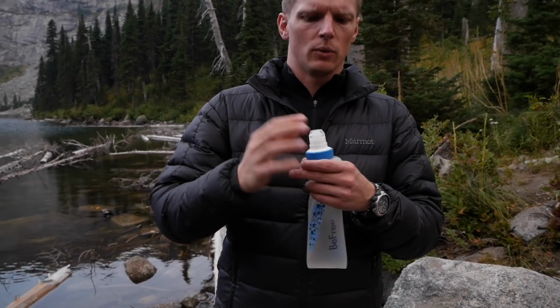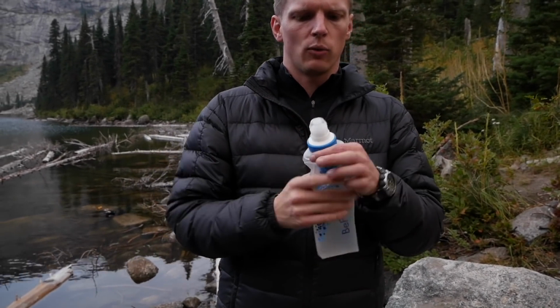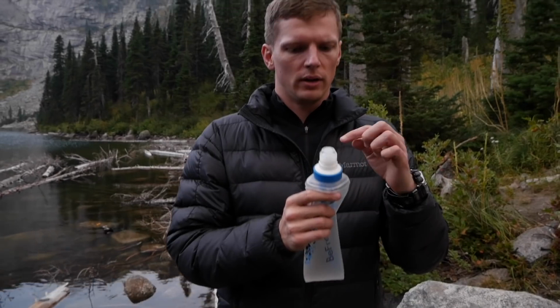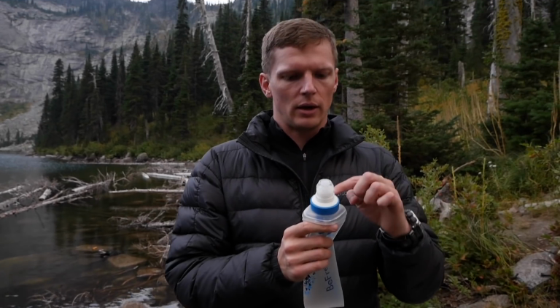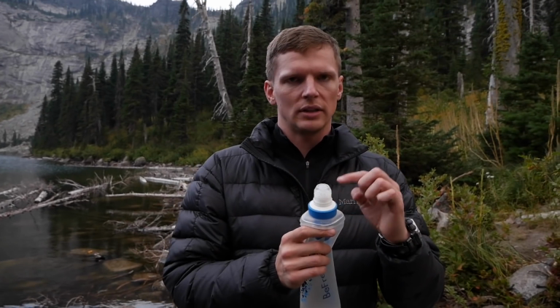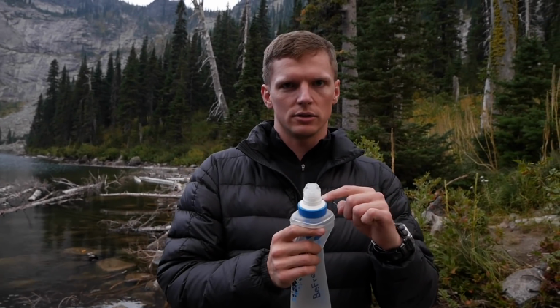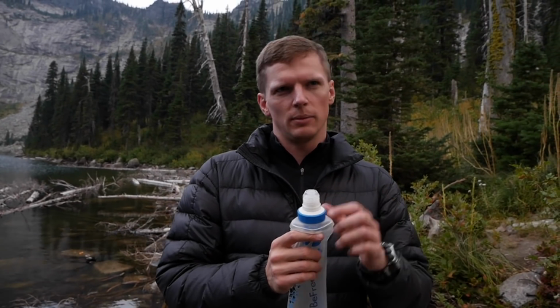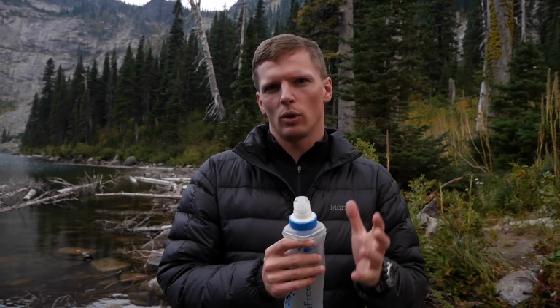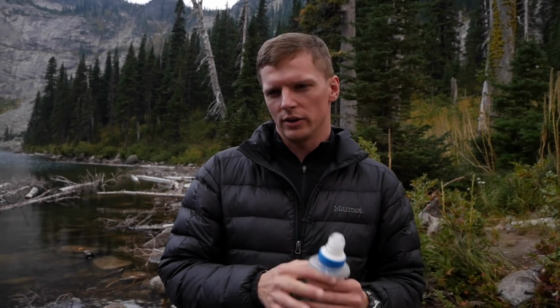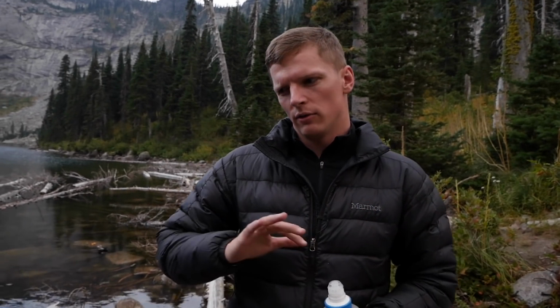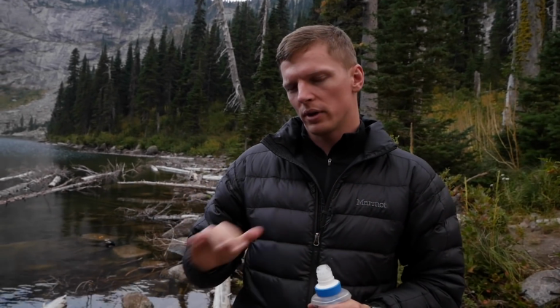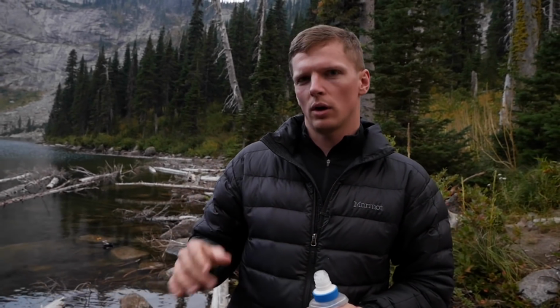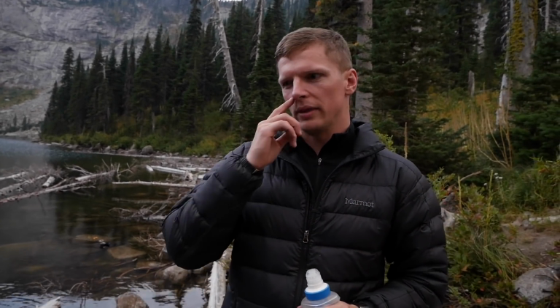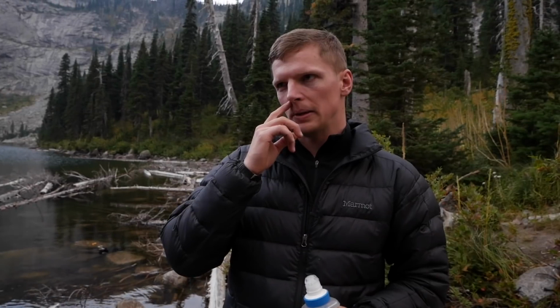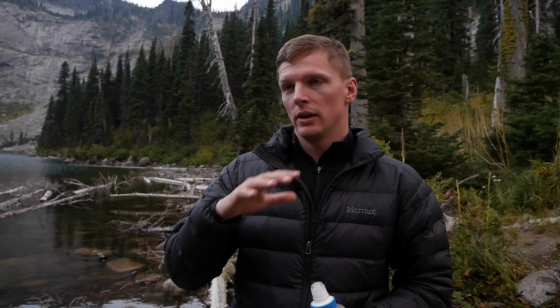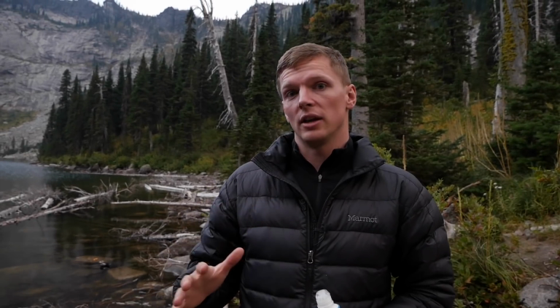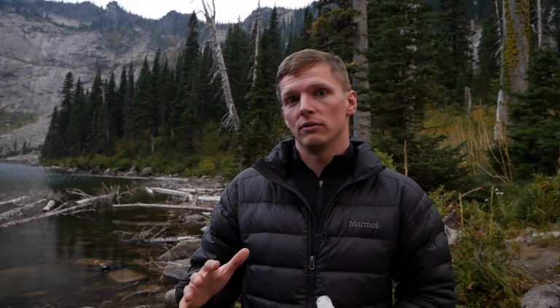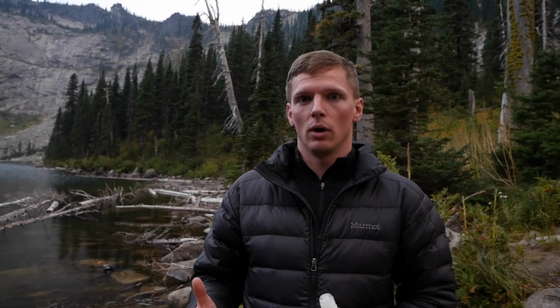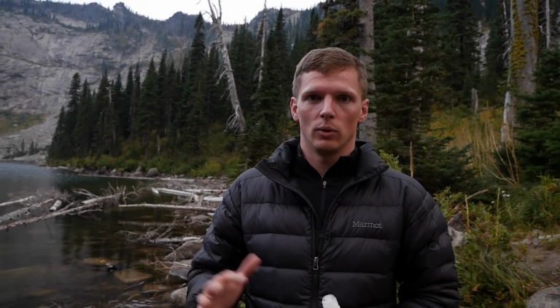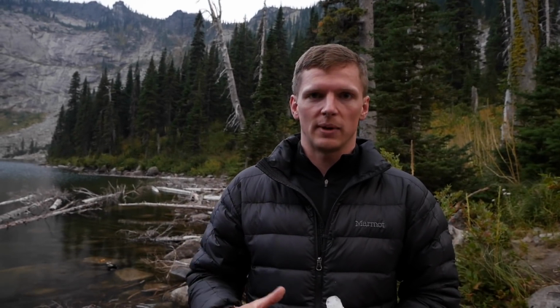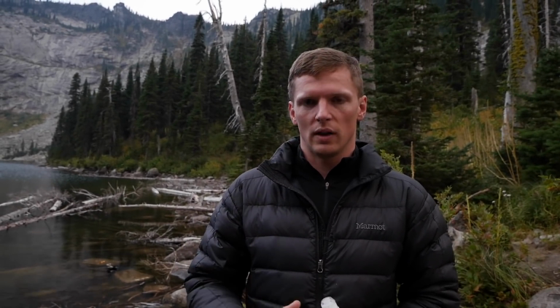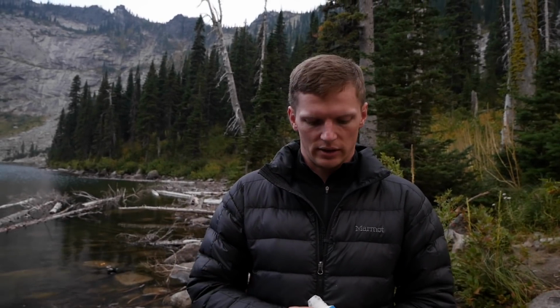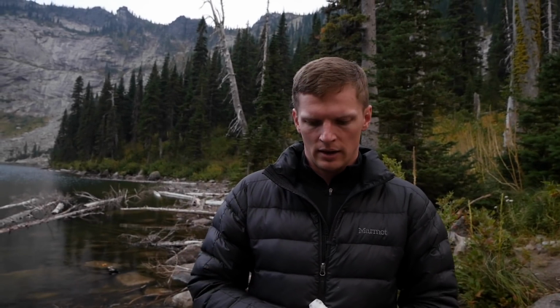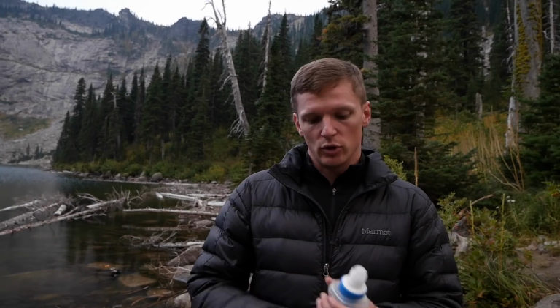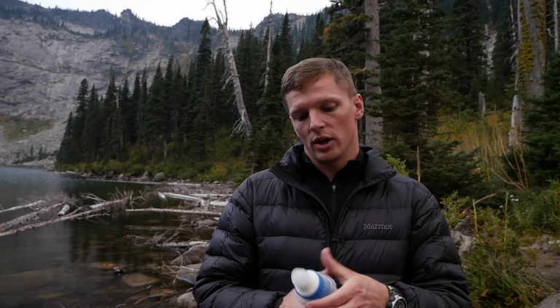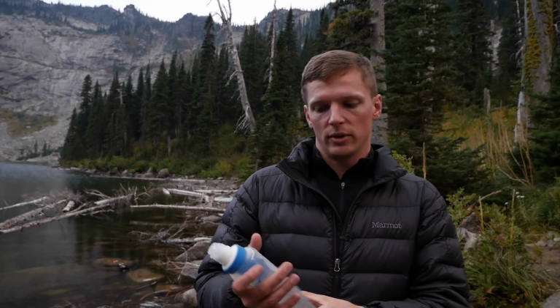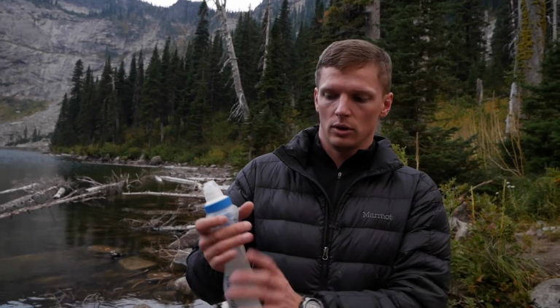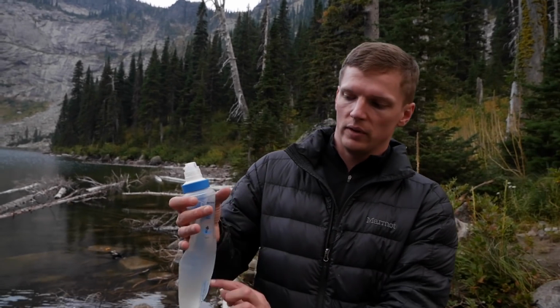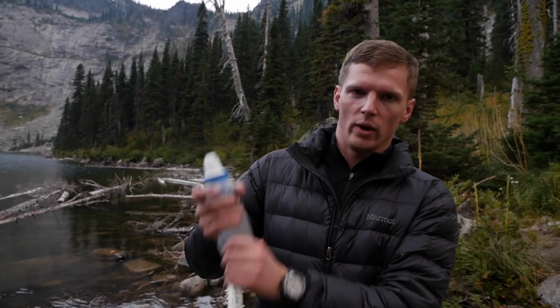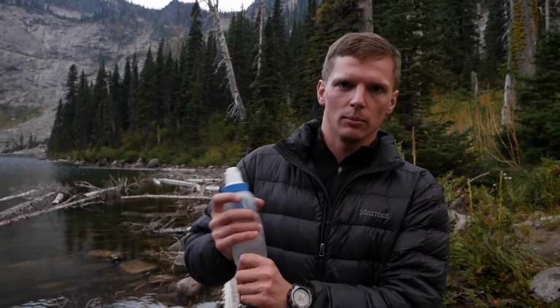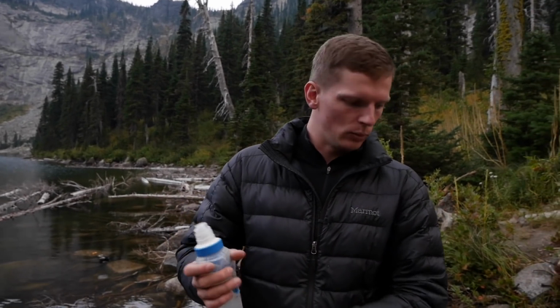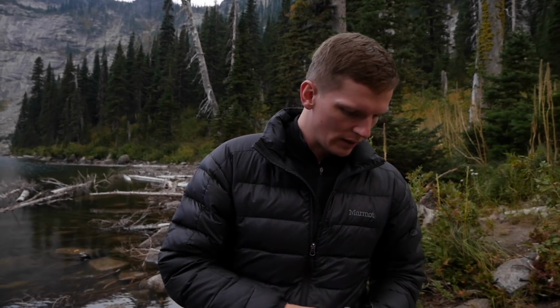They're rated for 1,000 liters, depending on water quality. If you're using pretty clean water, it'll be 1,000 liters. If you're using dirty water, you can expect it to be a lot less than that. But you can wash it out by filling it halfway, shaking the bottle, and washing it all out.